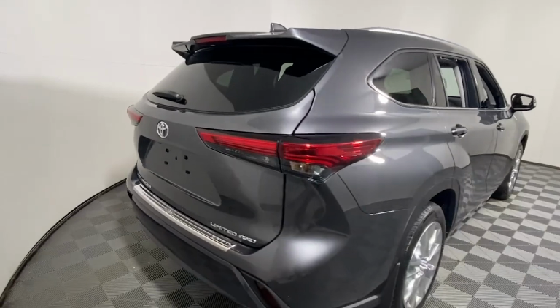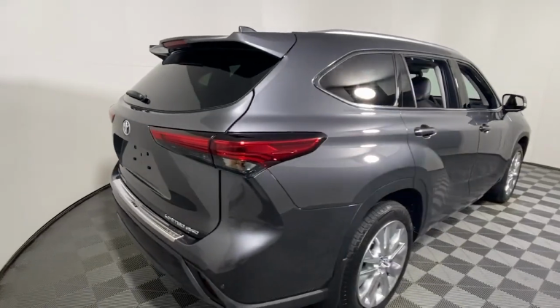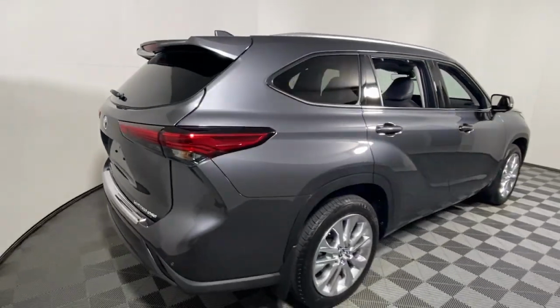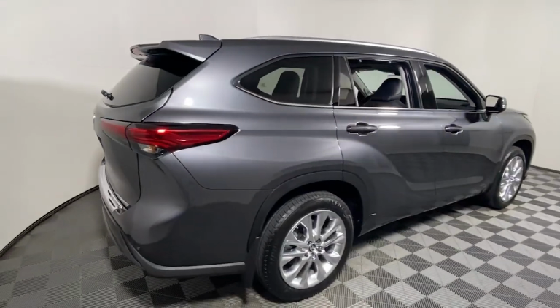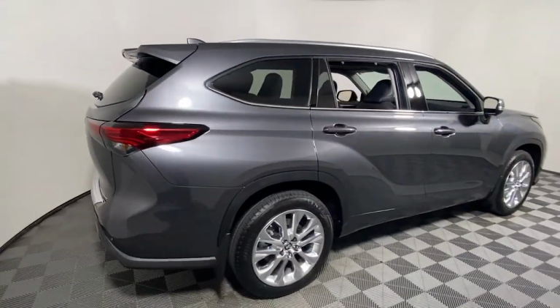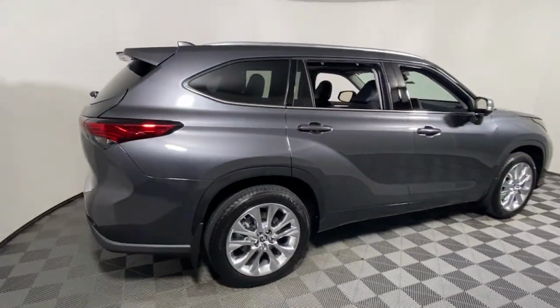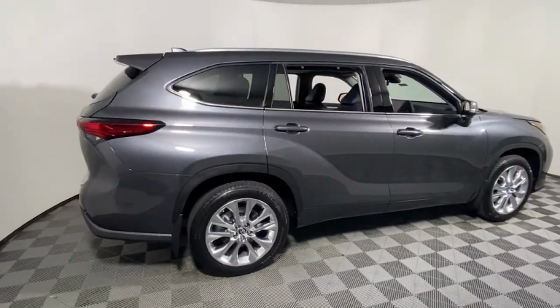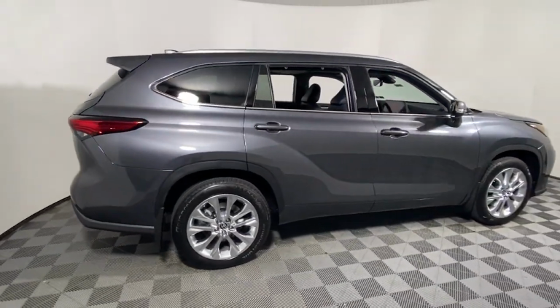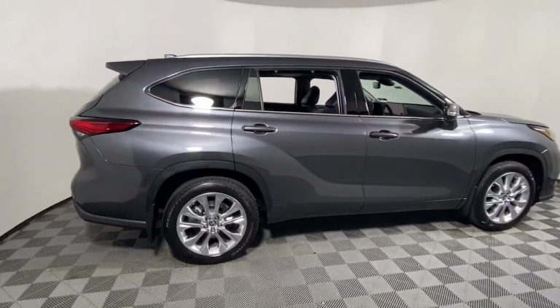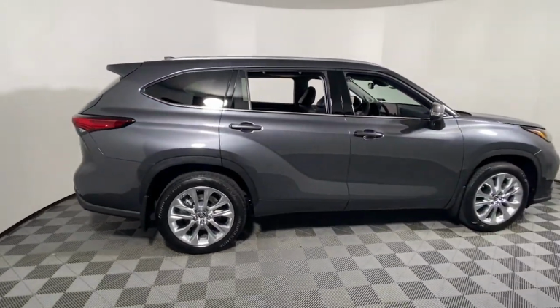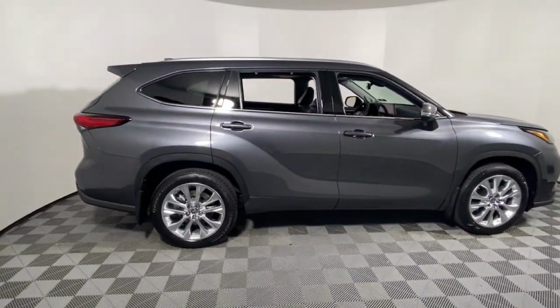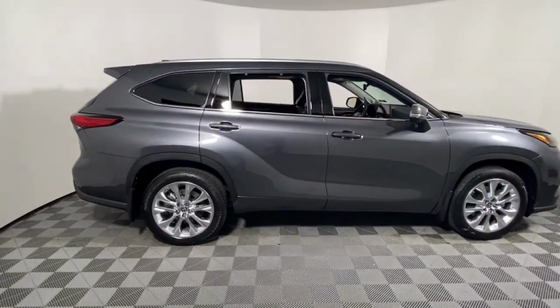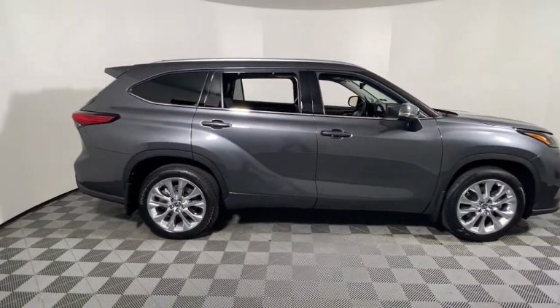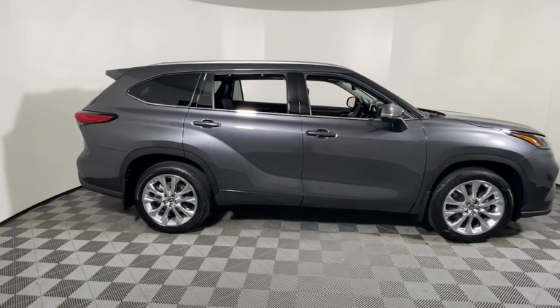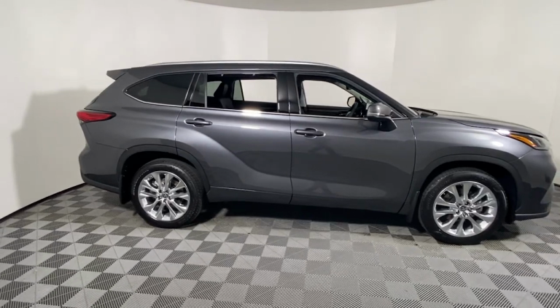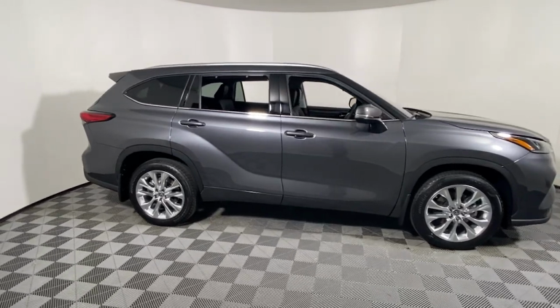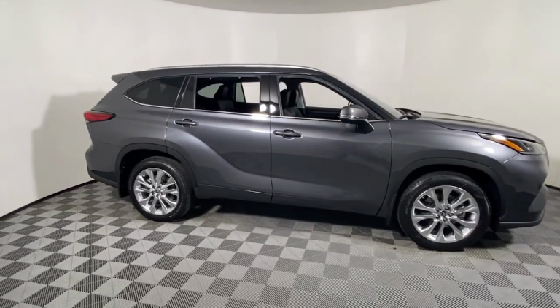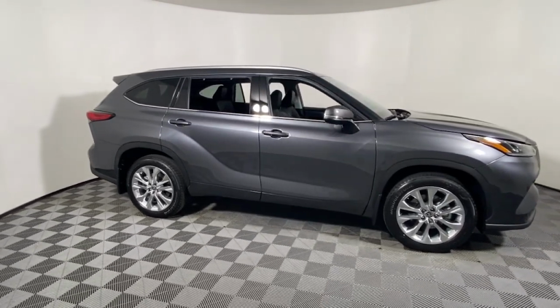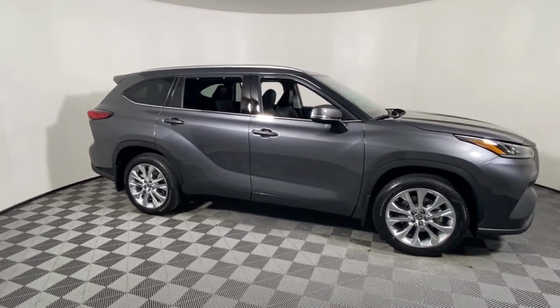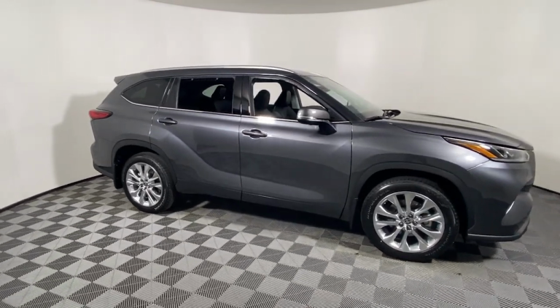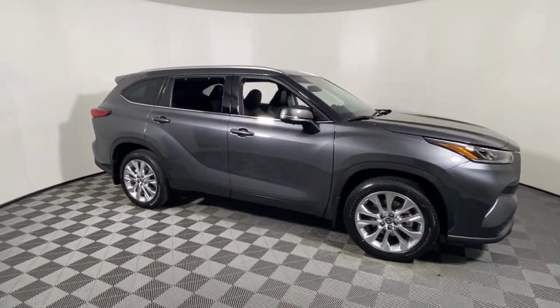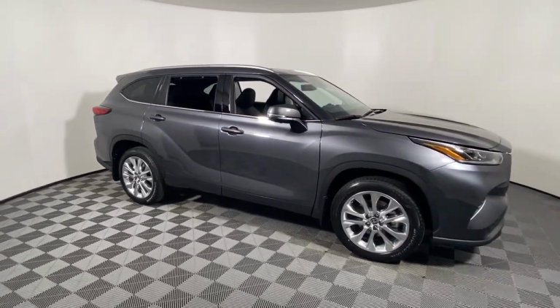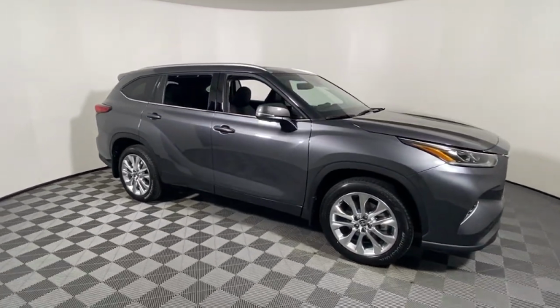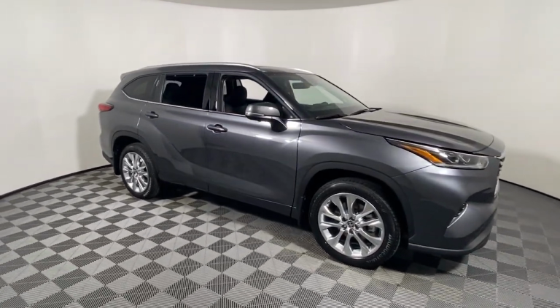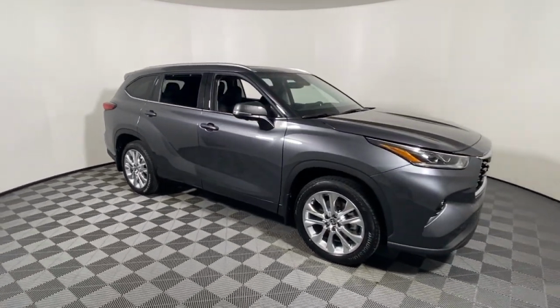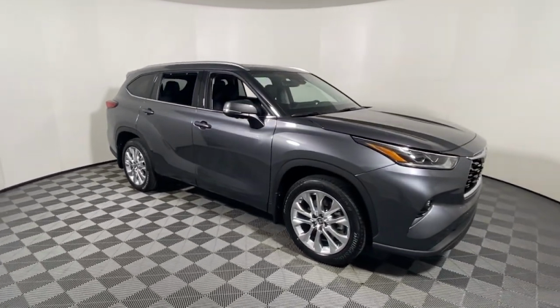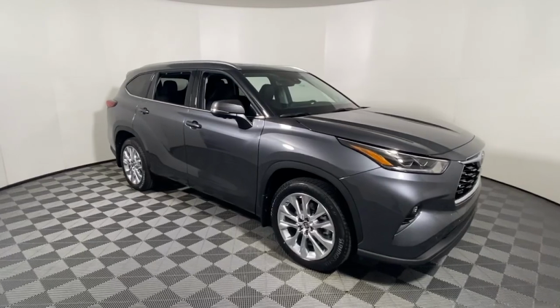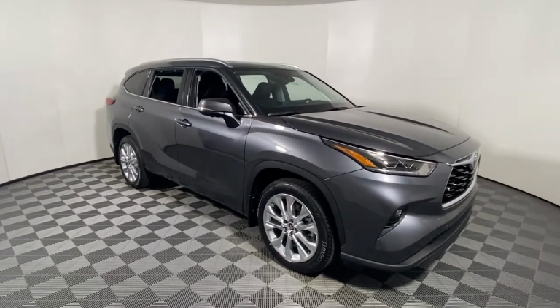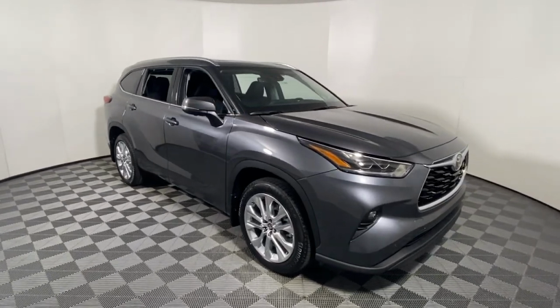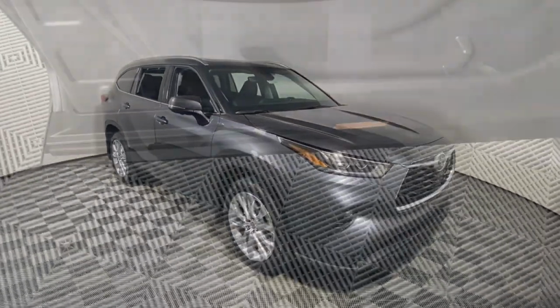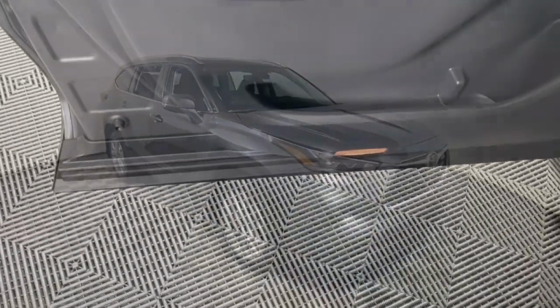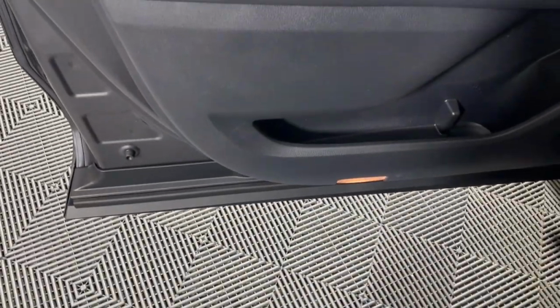Enjoy the view of this 2023 Toyota Highlander. Give your family this spacious, efficient Highlander and start building your road trip memories. You'll love its smooth riding, quiet cabin.